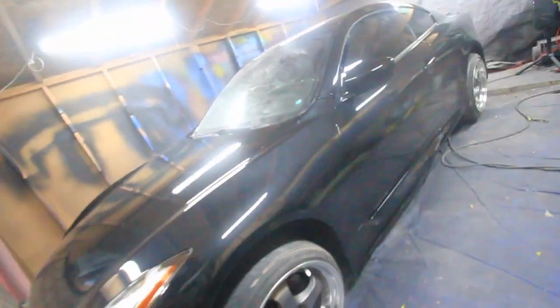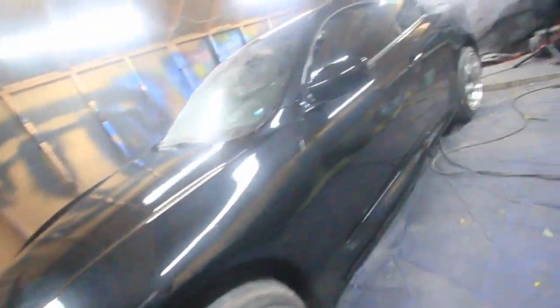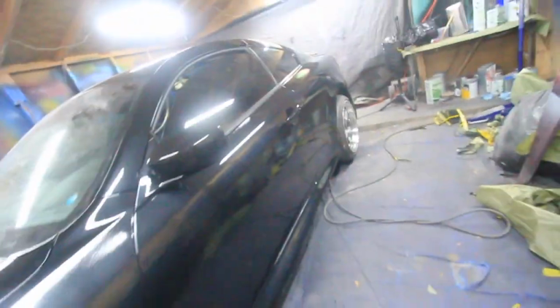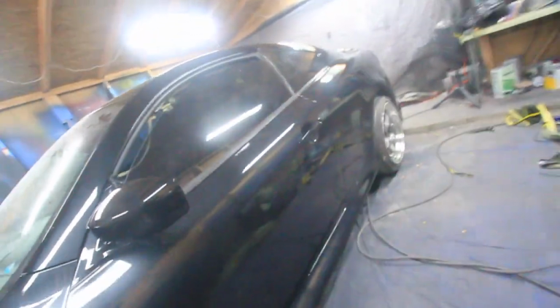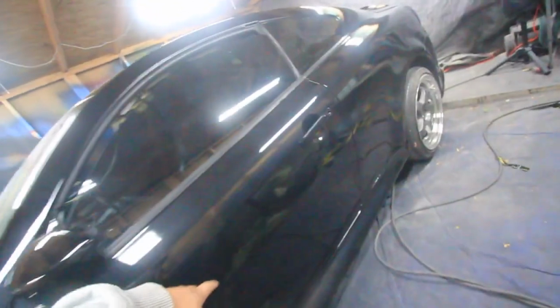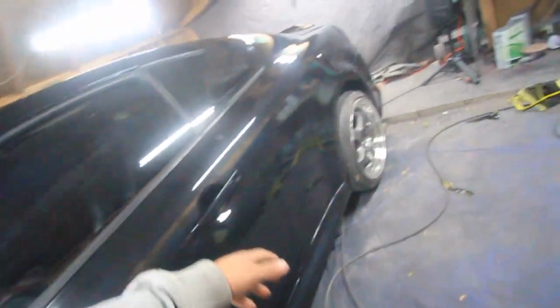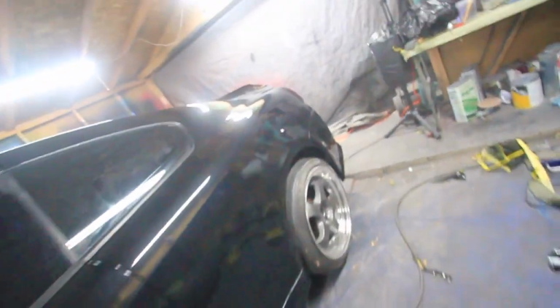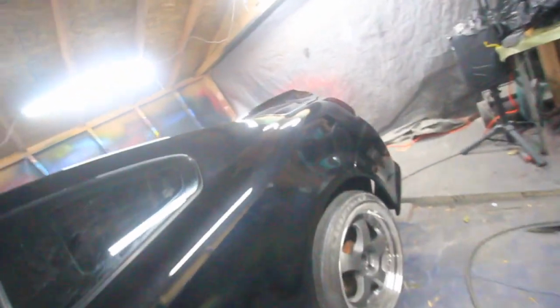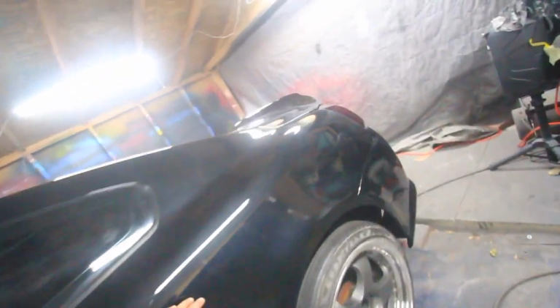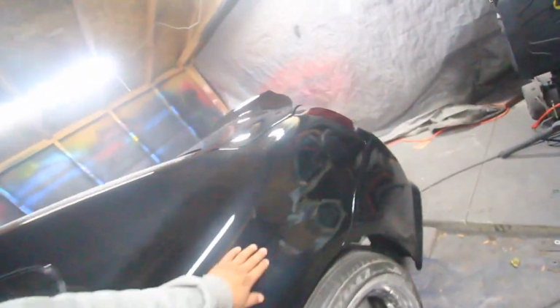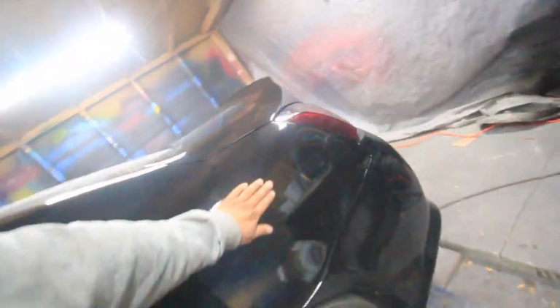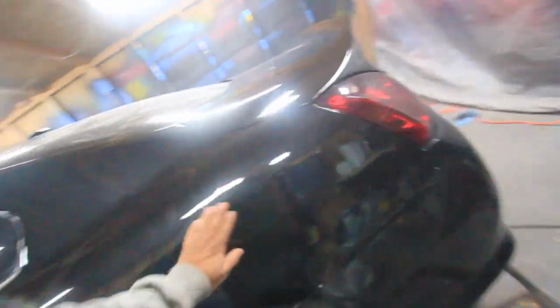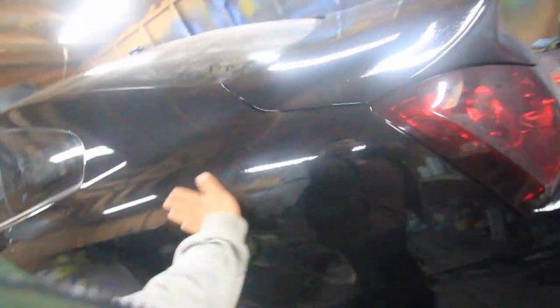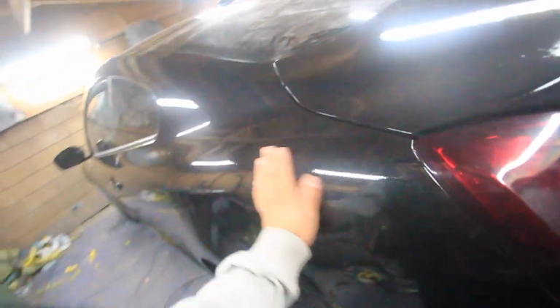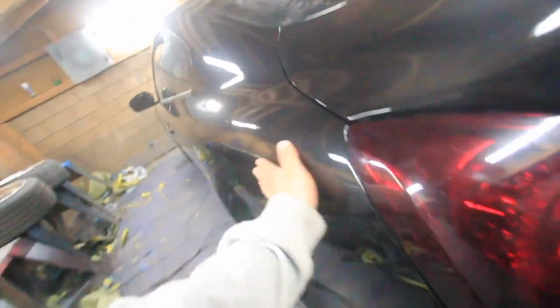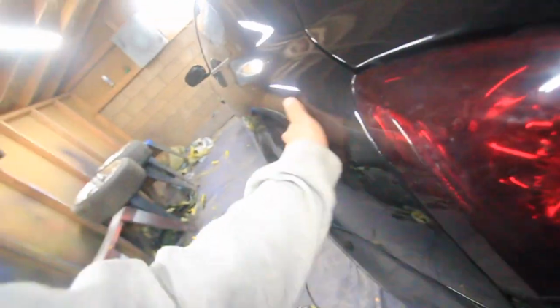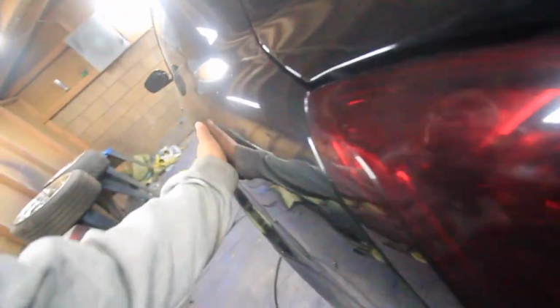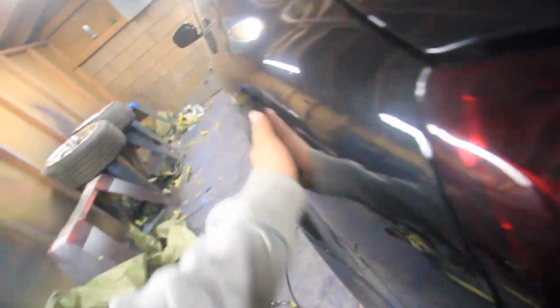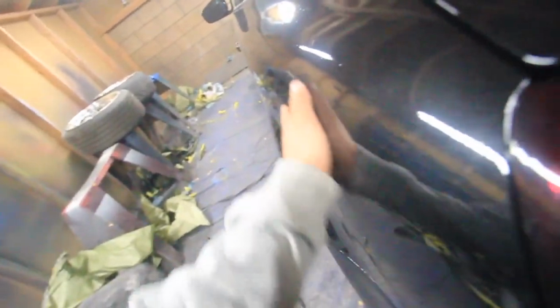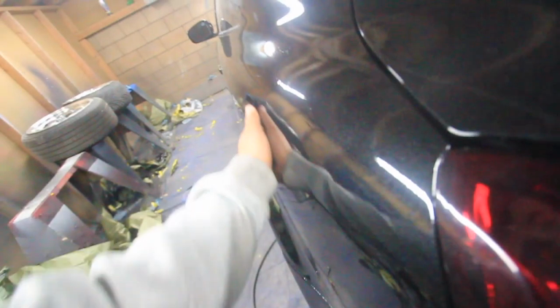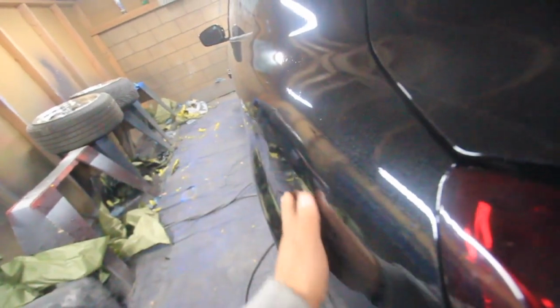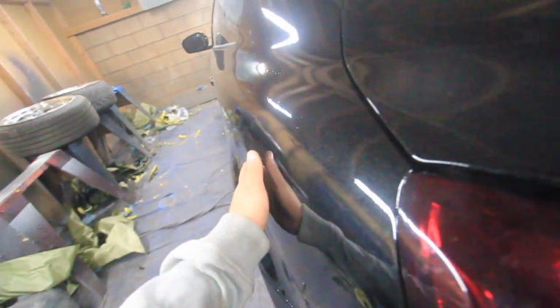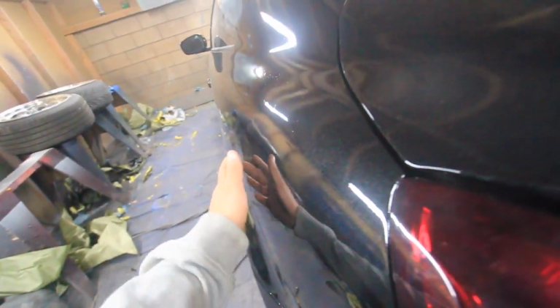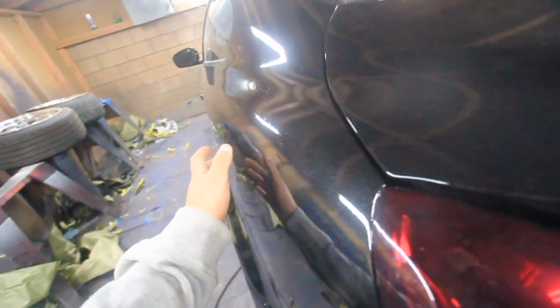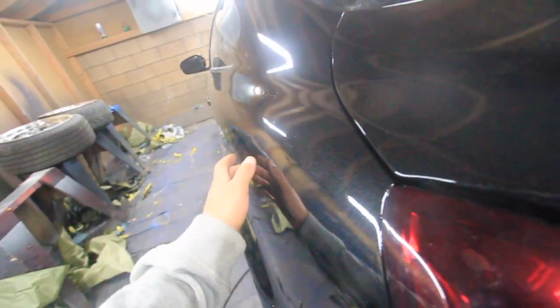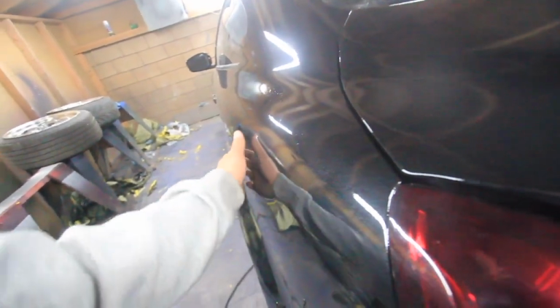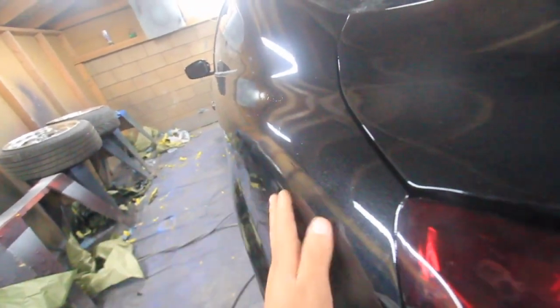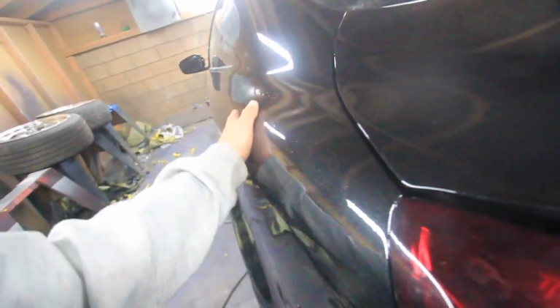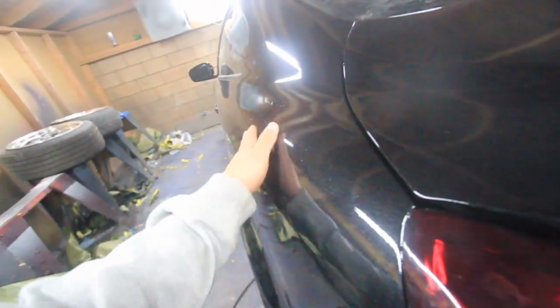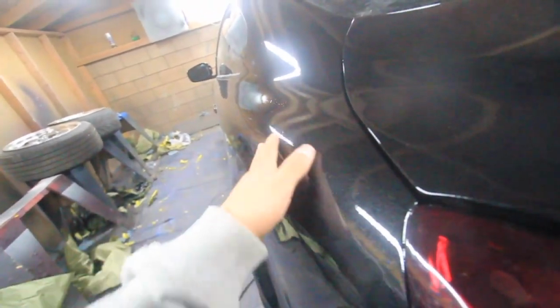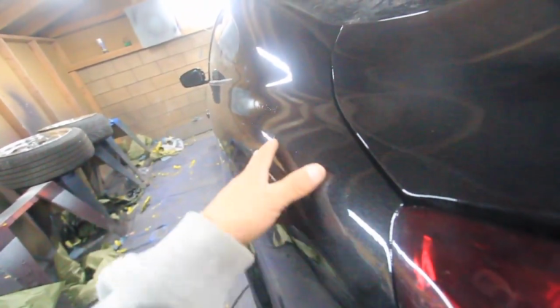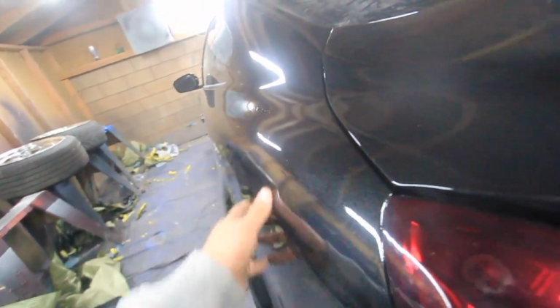We did some body work. Had a bunch of little dents on the door. Had a huge gaping dent right here. So I fixed it as best as possible. We could have done a lot better, but this metal is already gotten too flimsy.